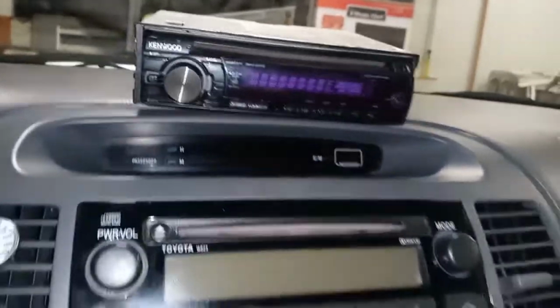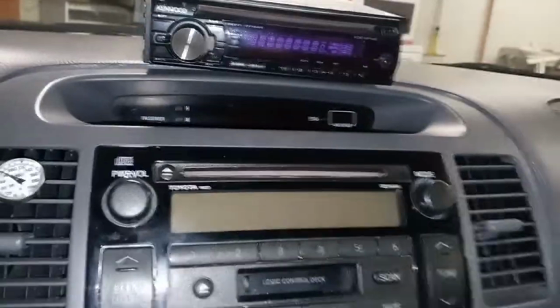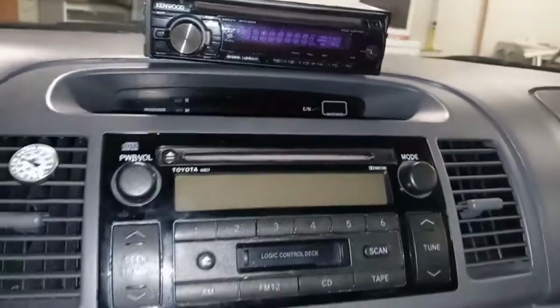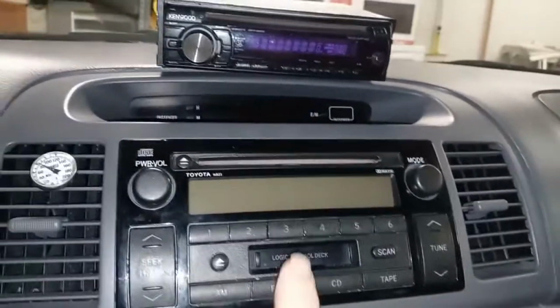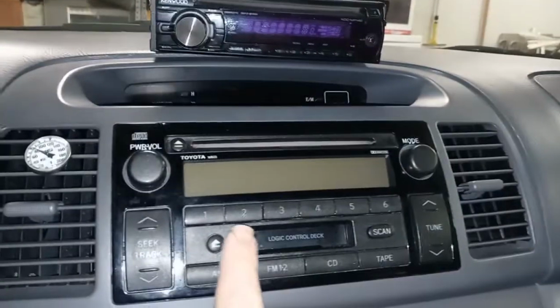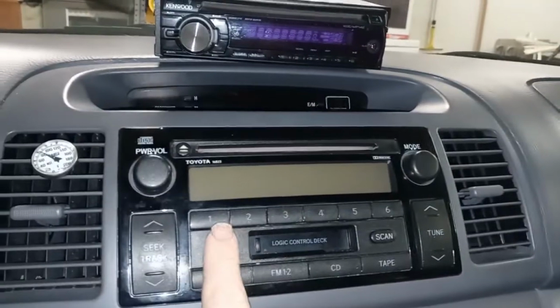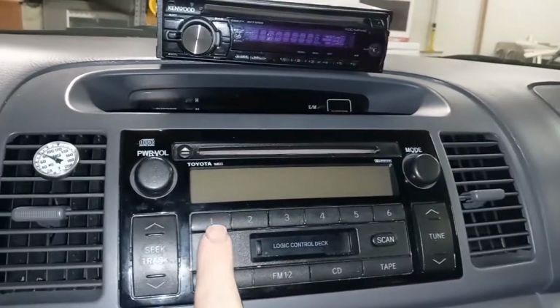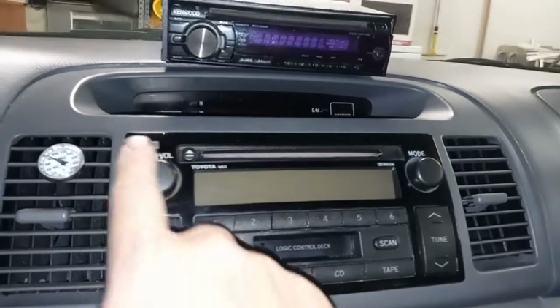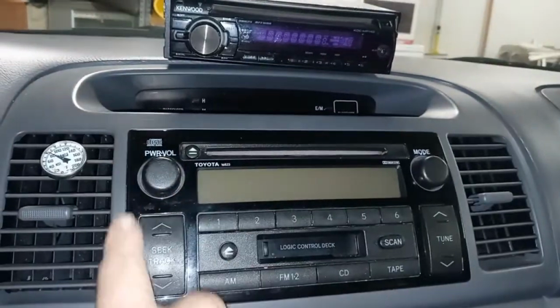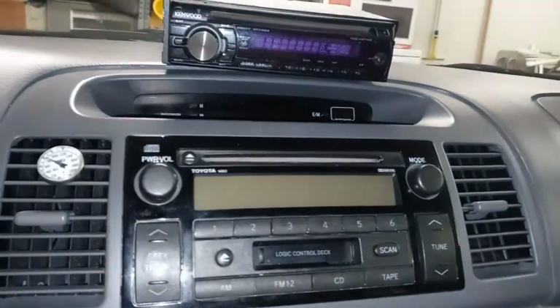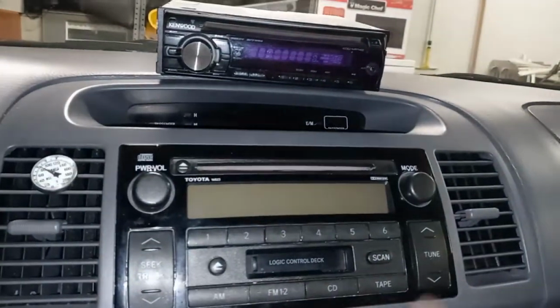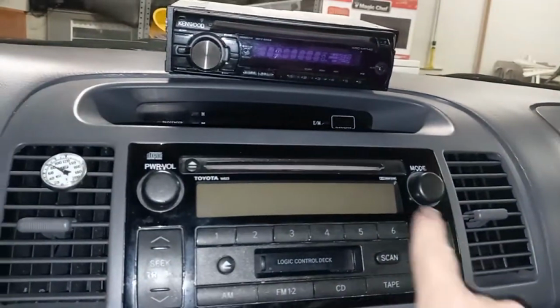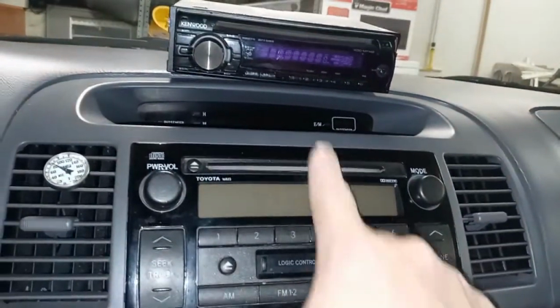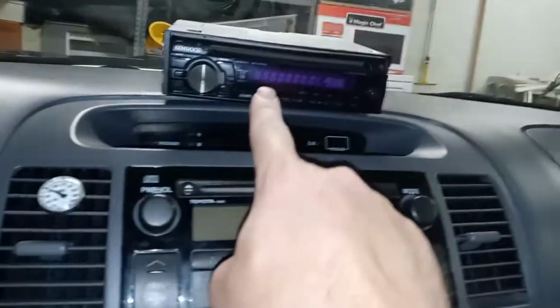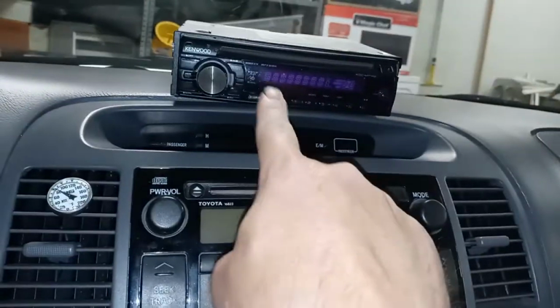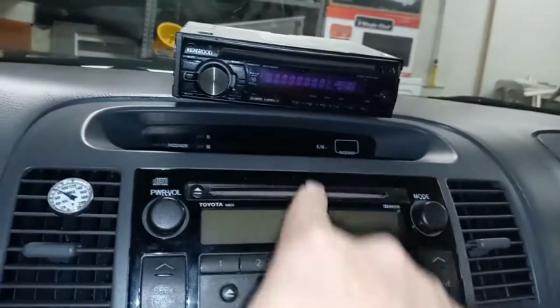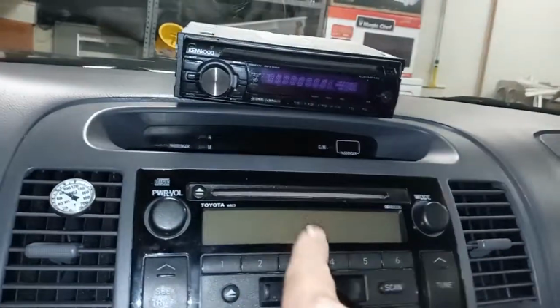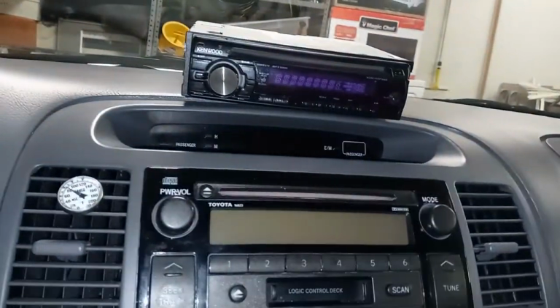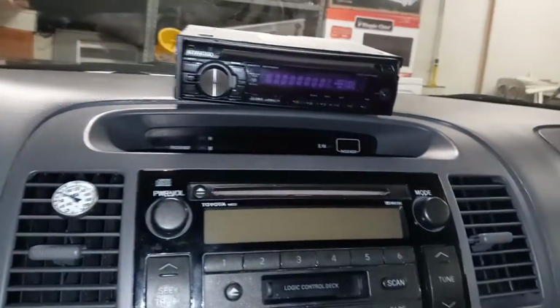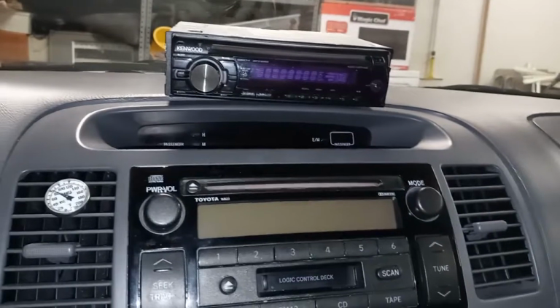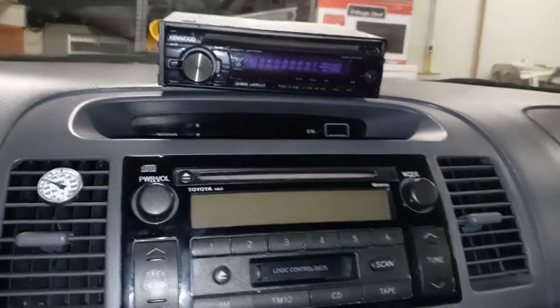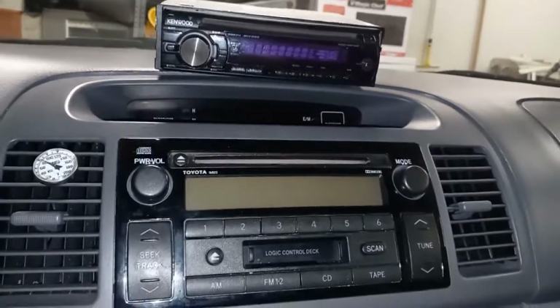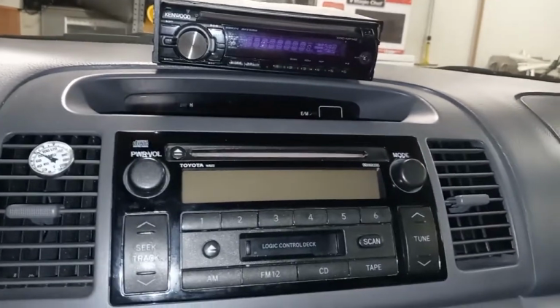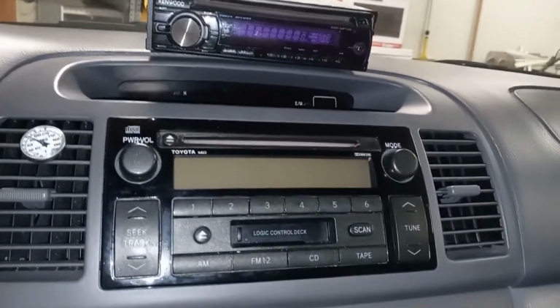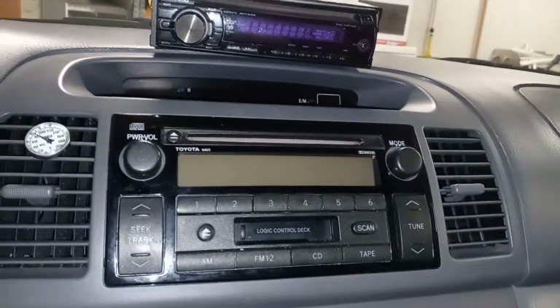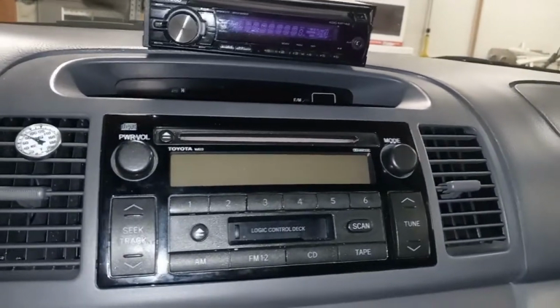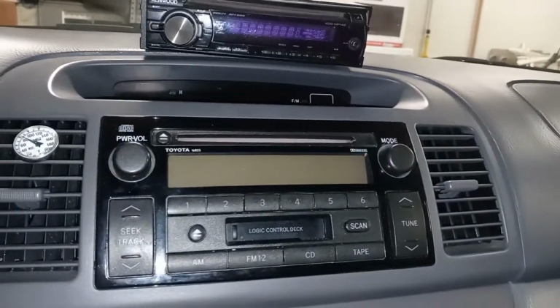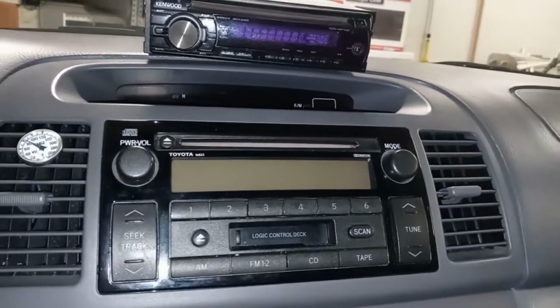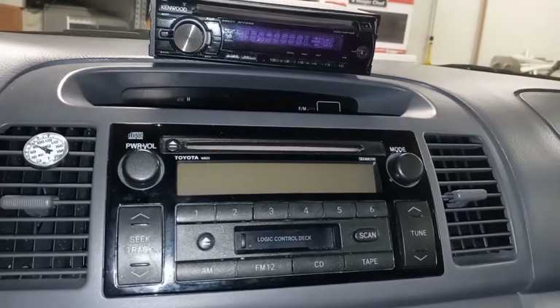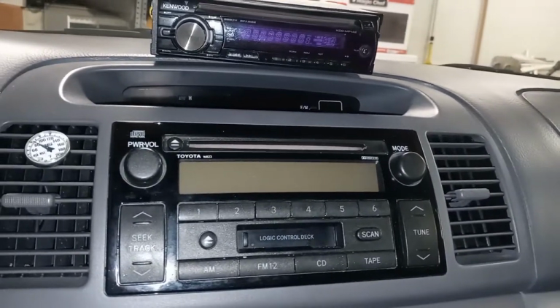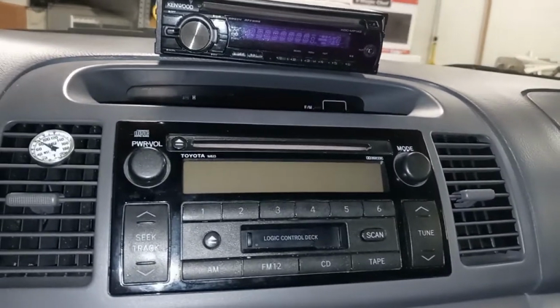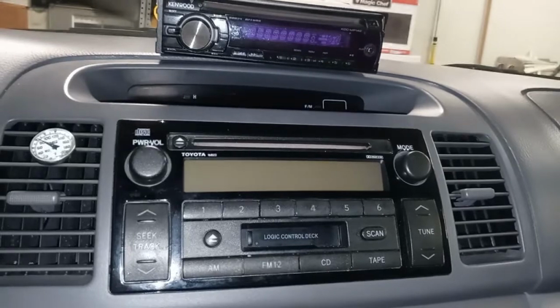What I am doing is waiting on an installation kit that goes around here so I can install this radio. Also, I ordered an amp wiring kit that's going to be here in a couple of days.